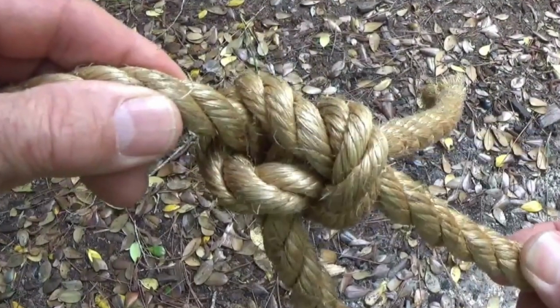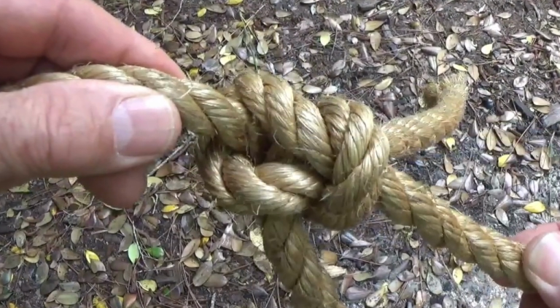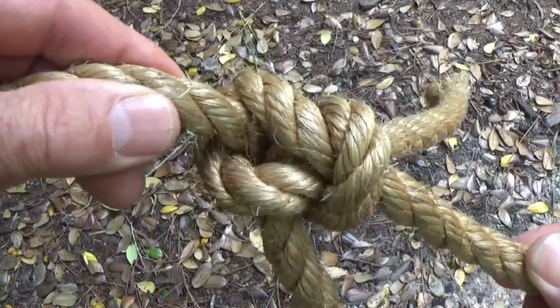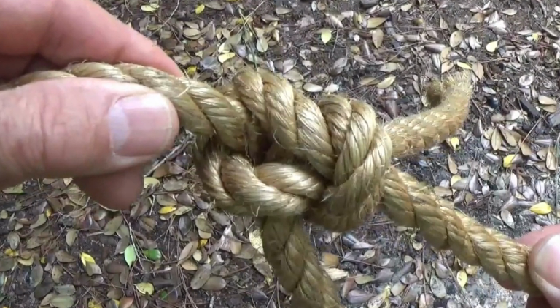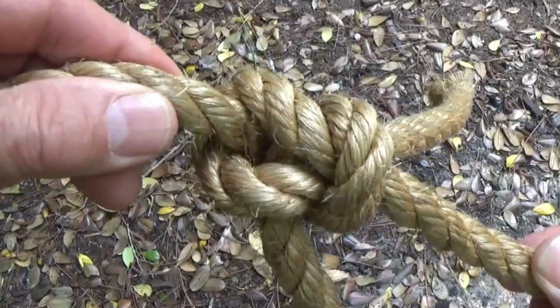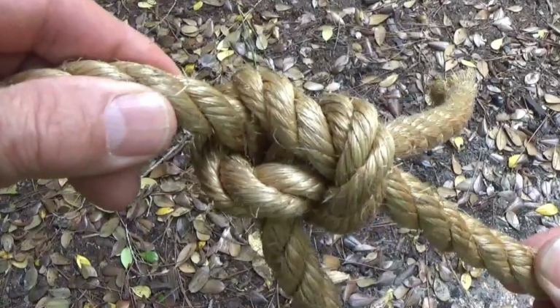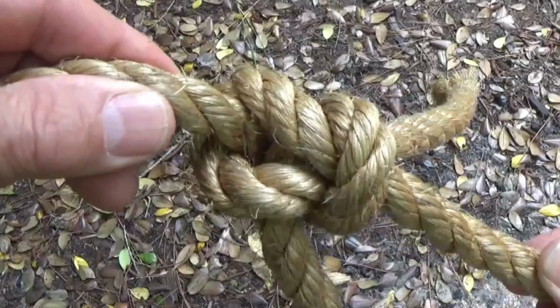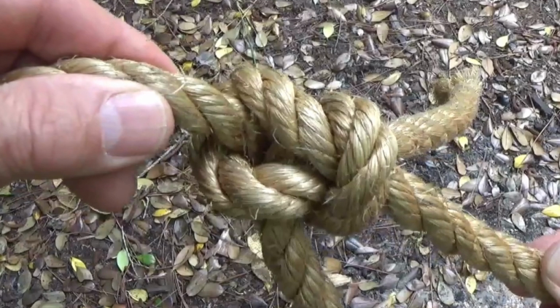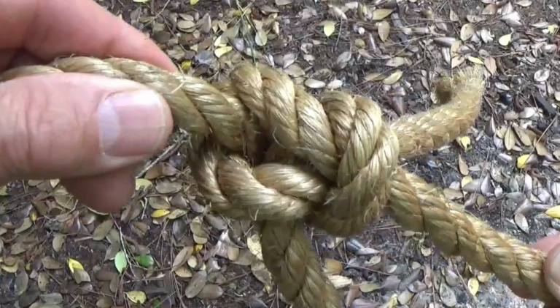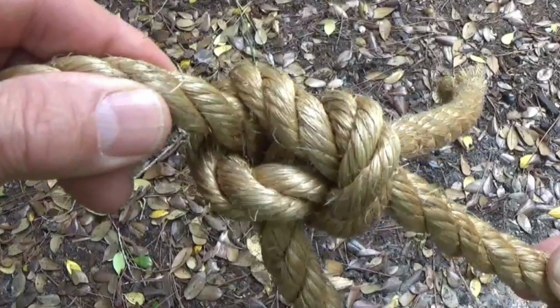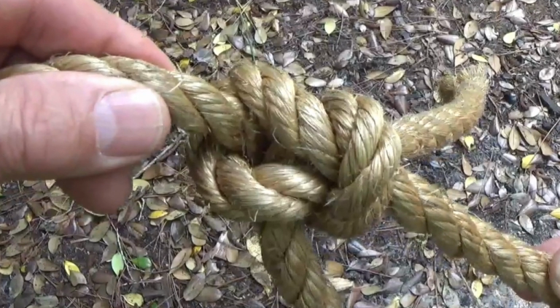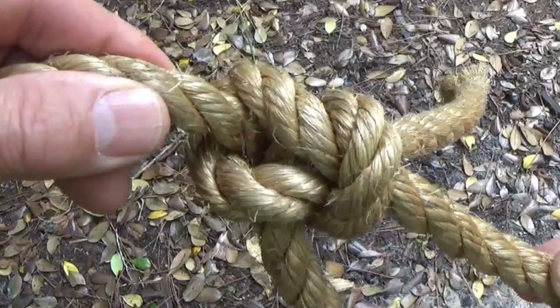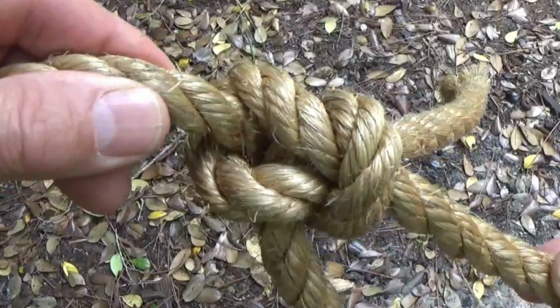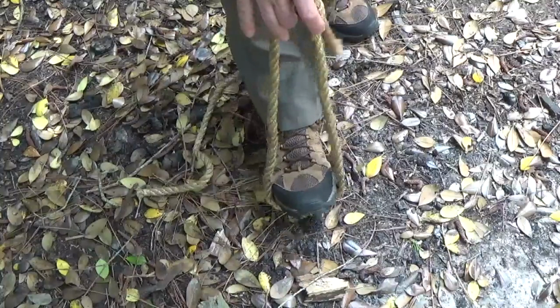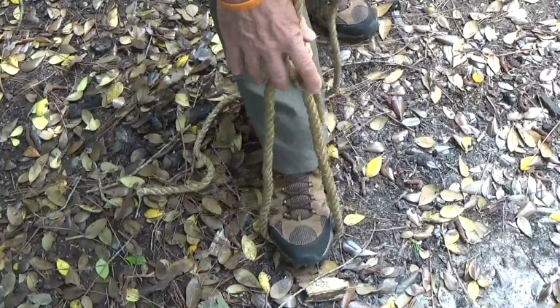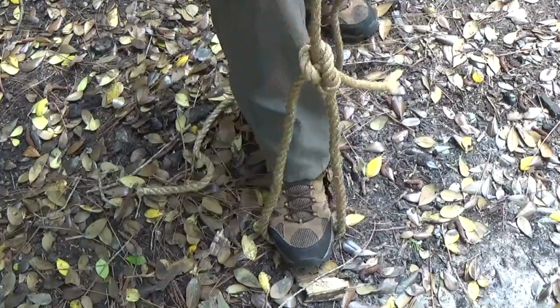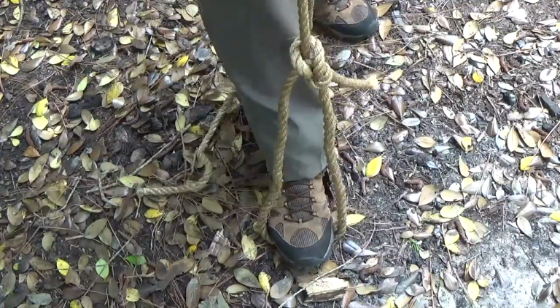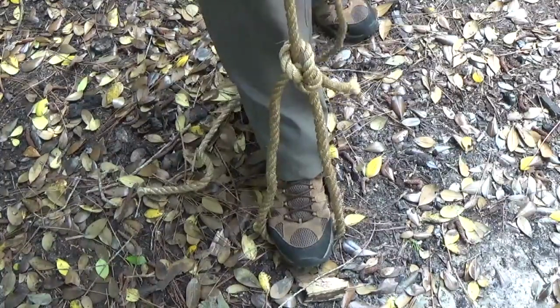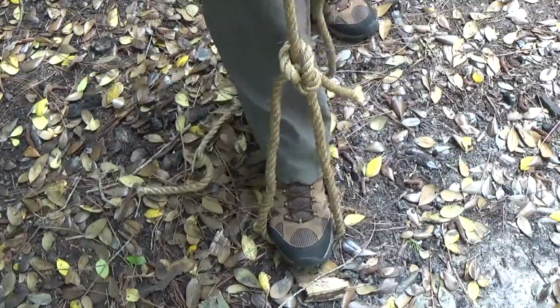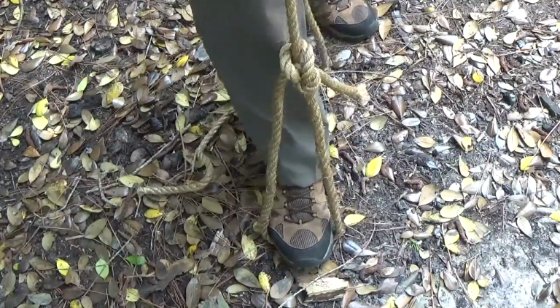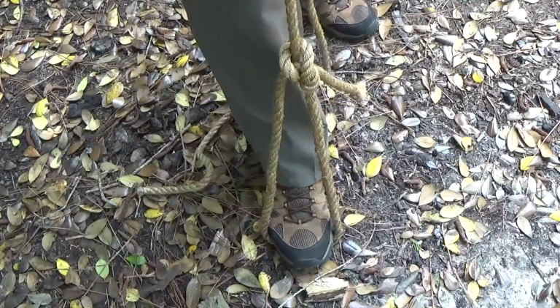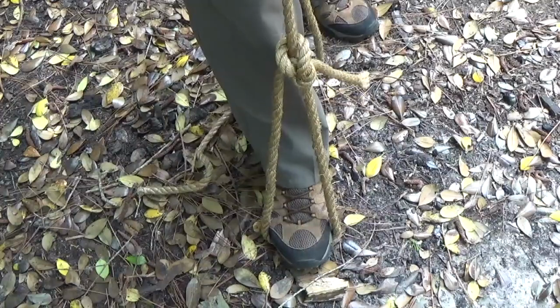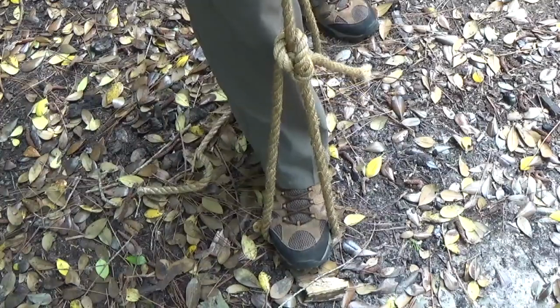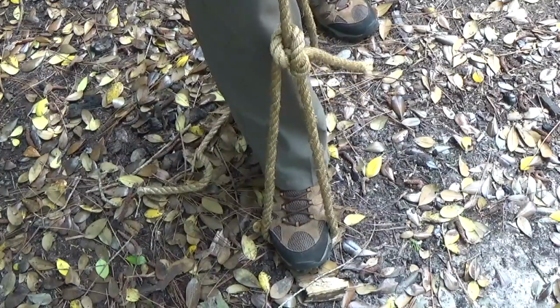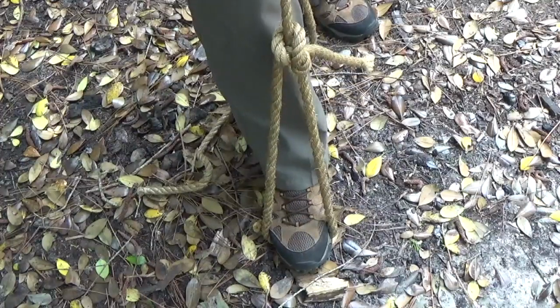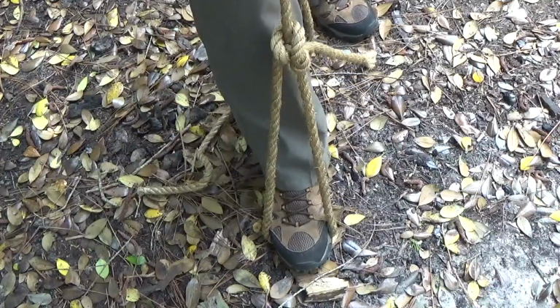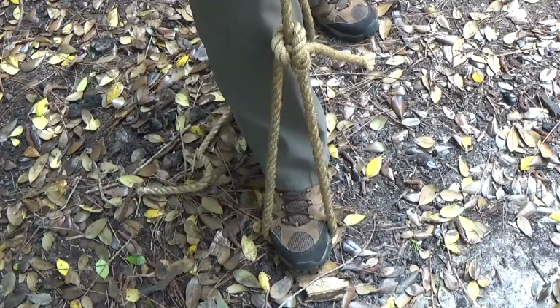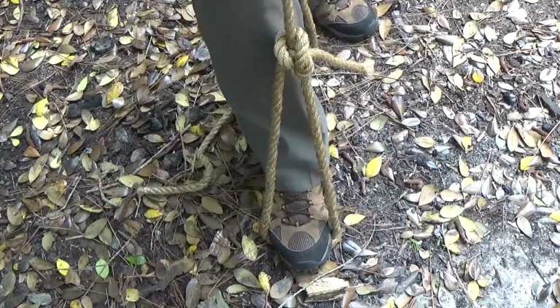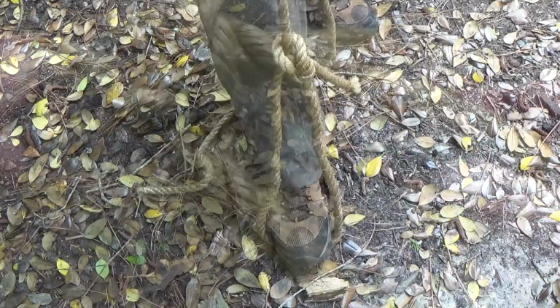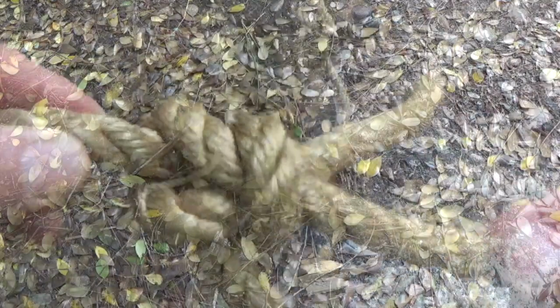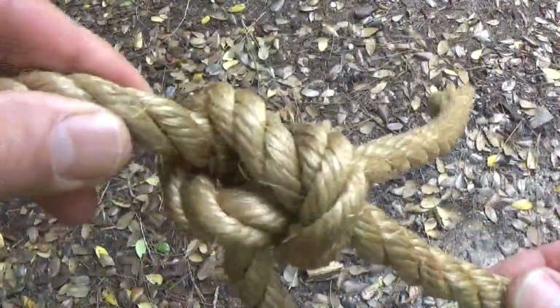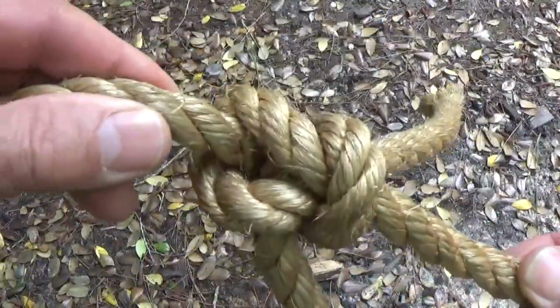The sign of a great knot is that it's easy to tie and easy to untie. Even after withstanding lots of strain, the bowline is still very simple to undo.